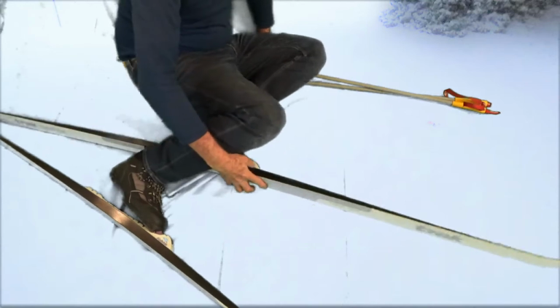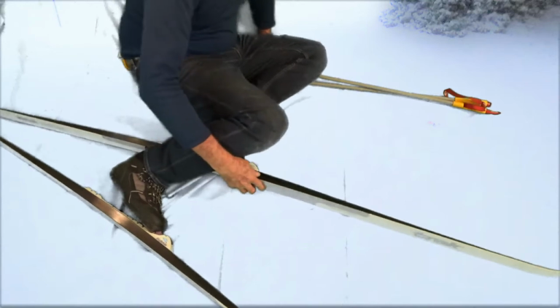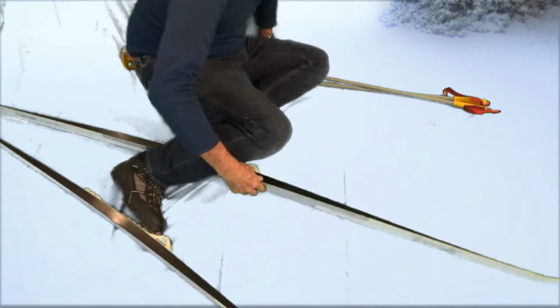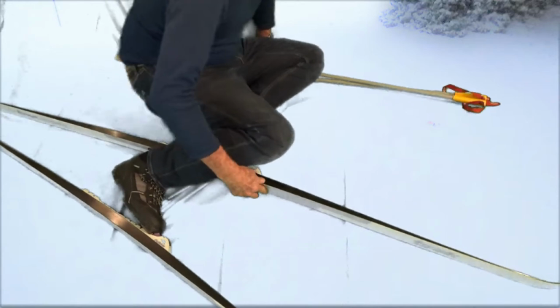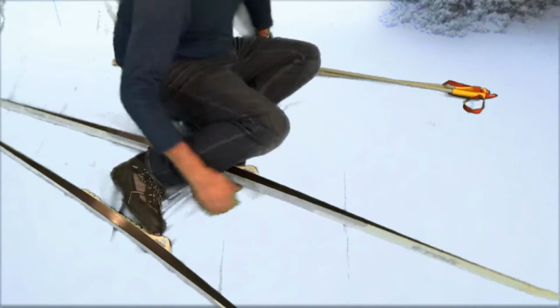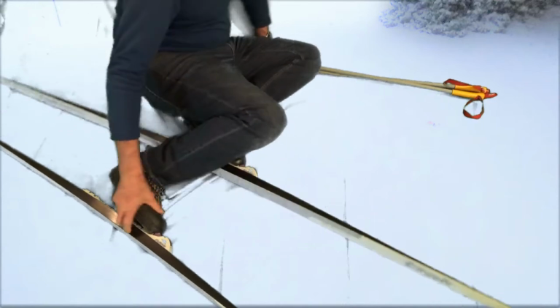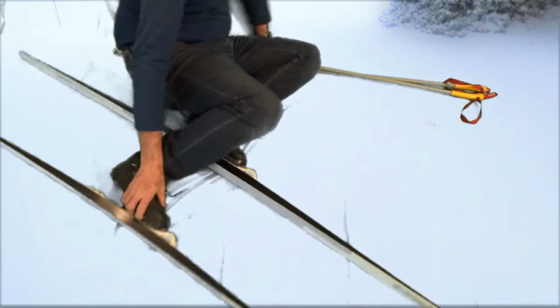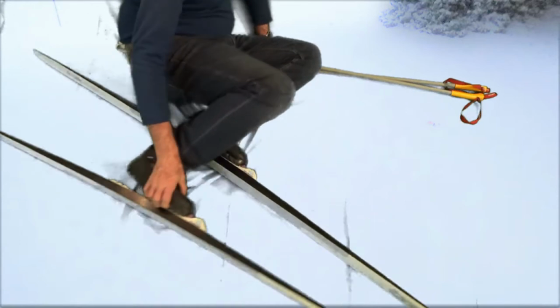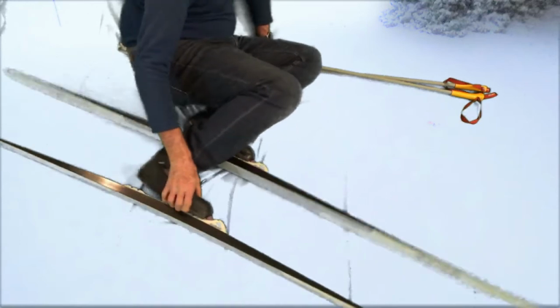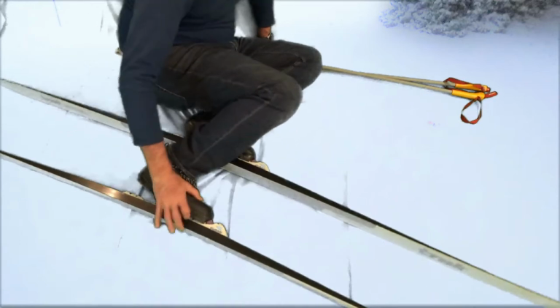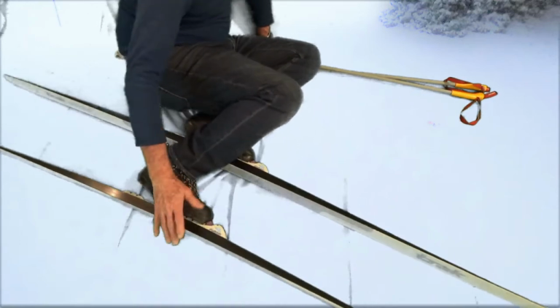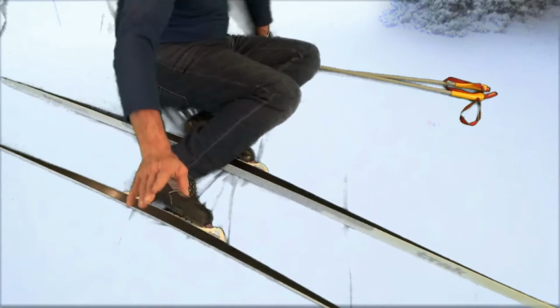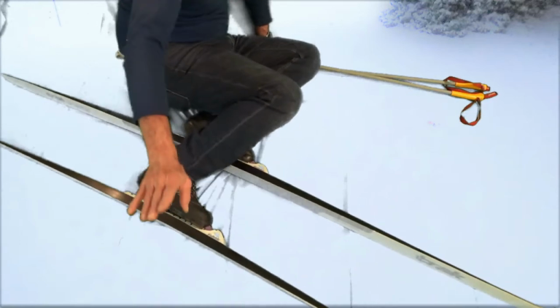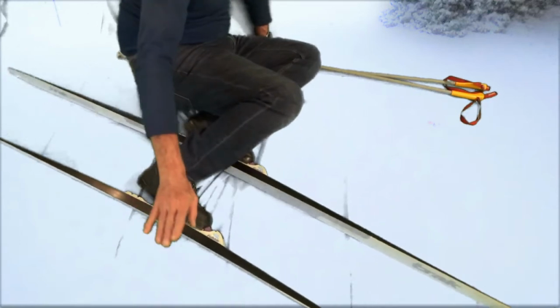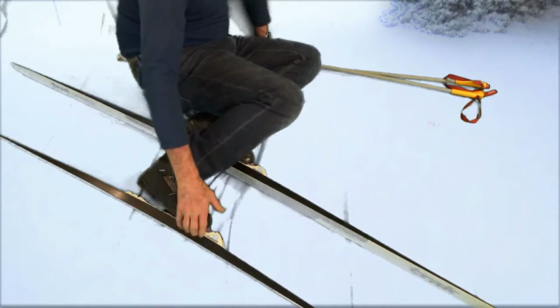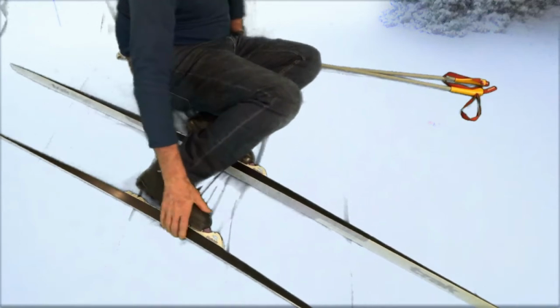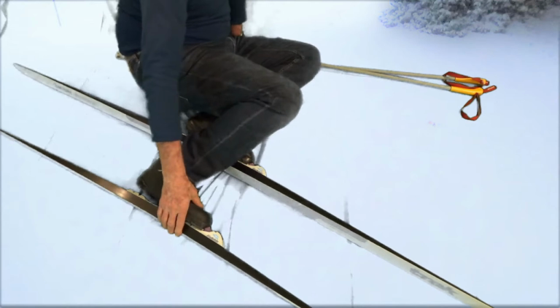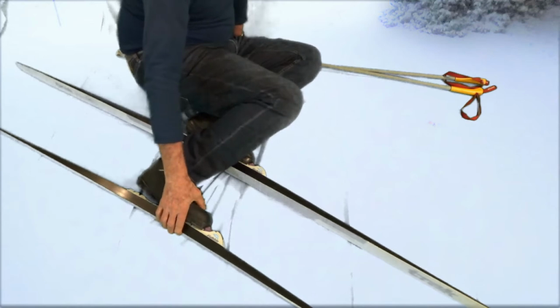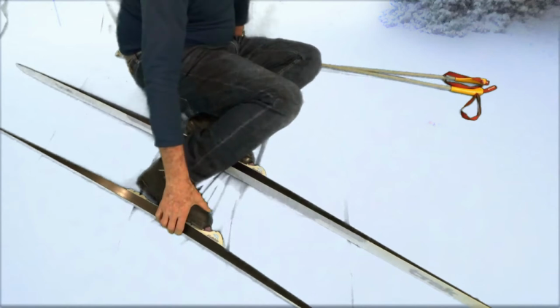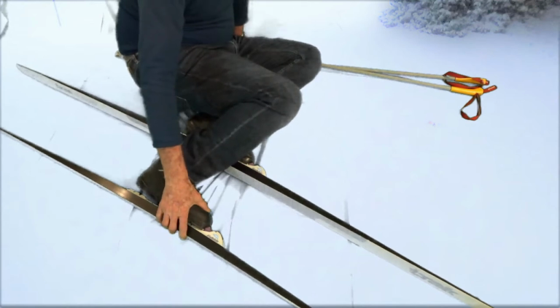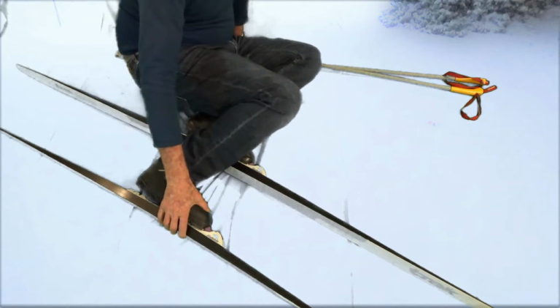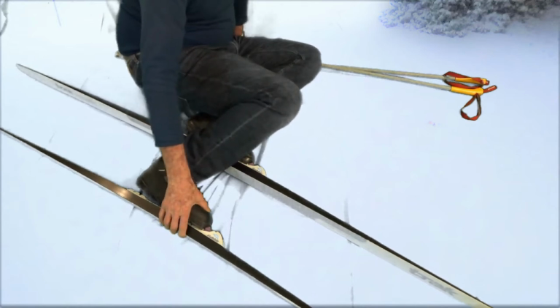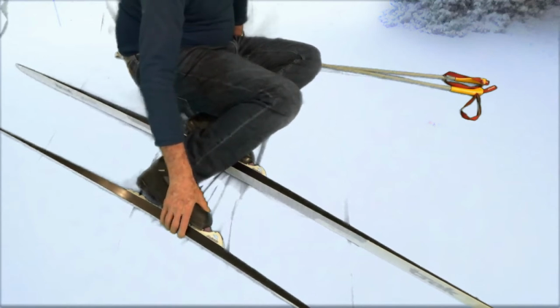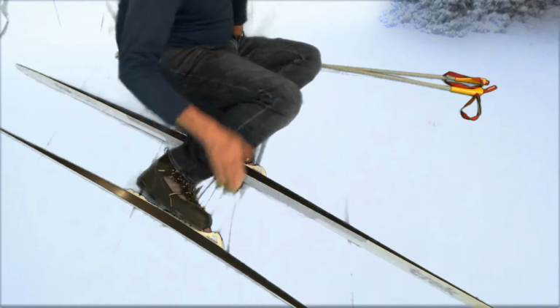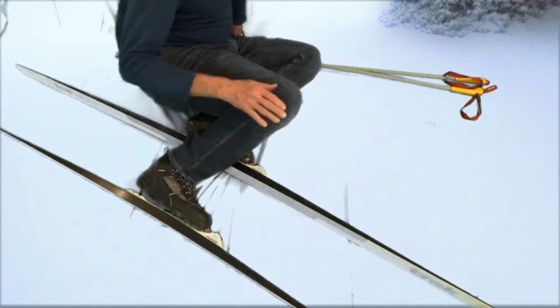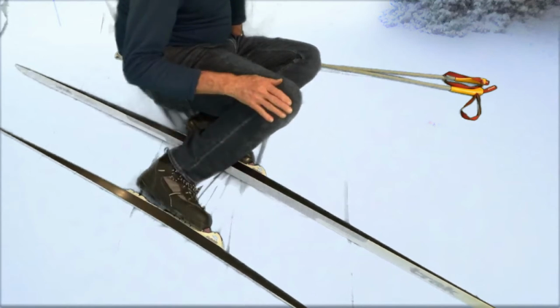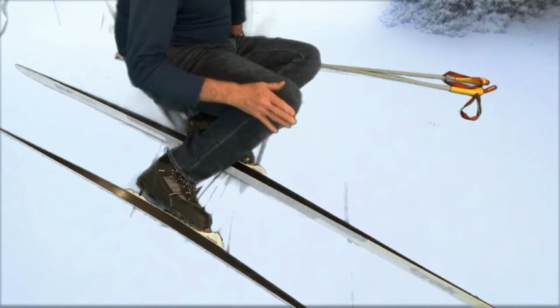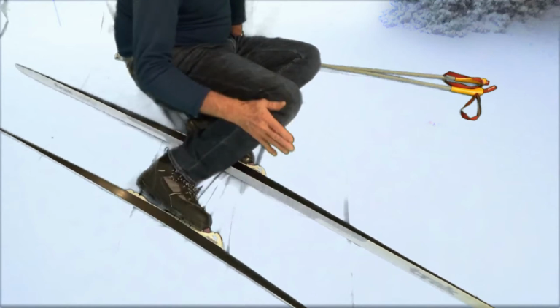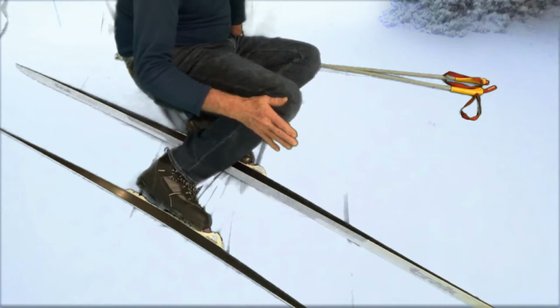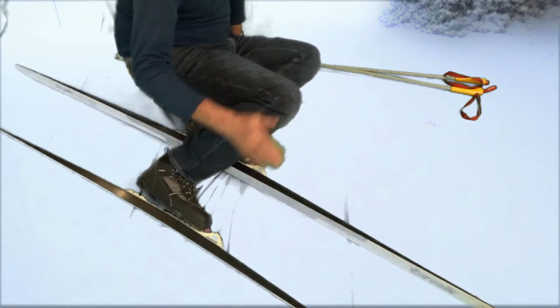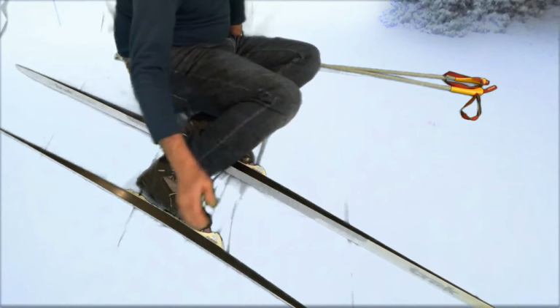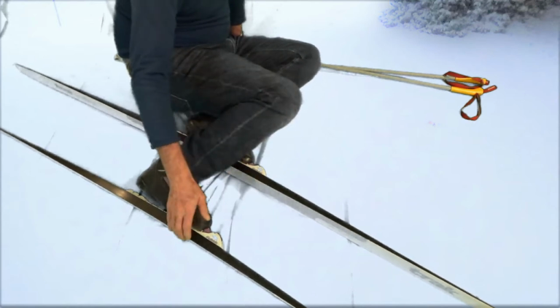The first thing is you want to make sure your skis are perpendicular to the fall line of the hill. That way, when you get up, you won't start sliding.